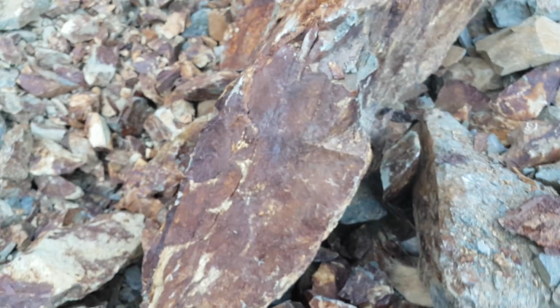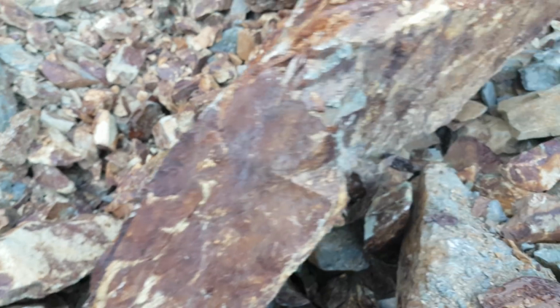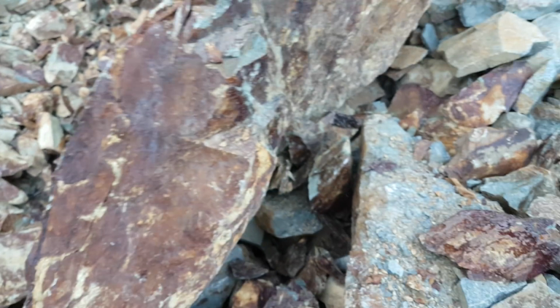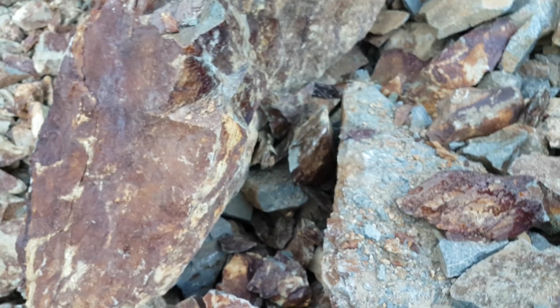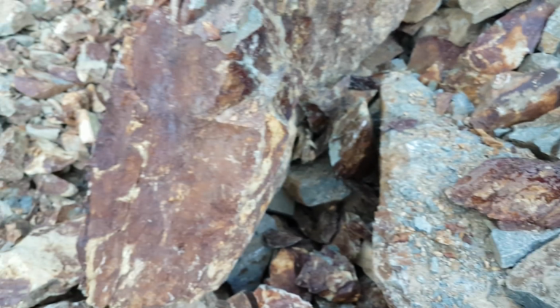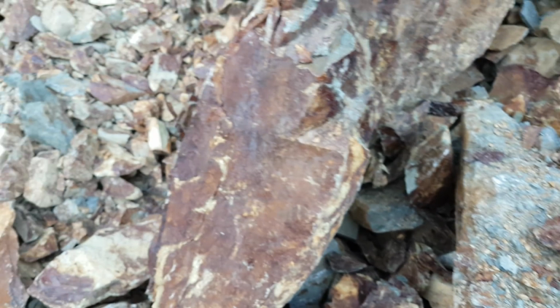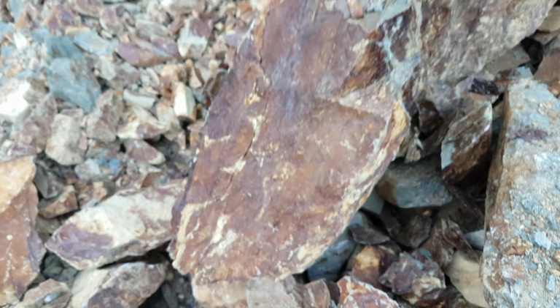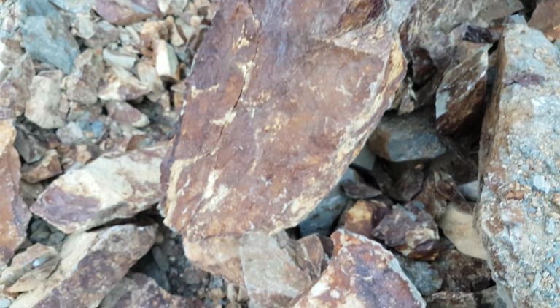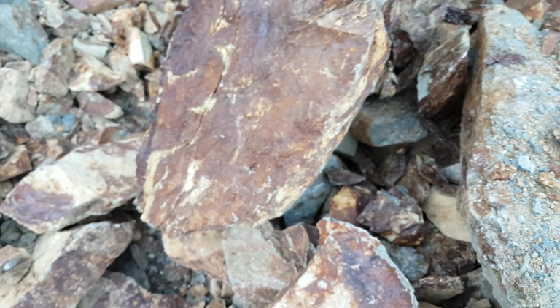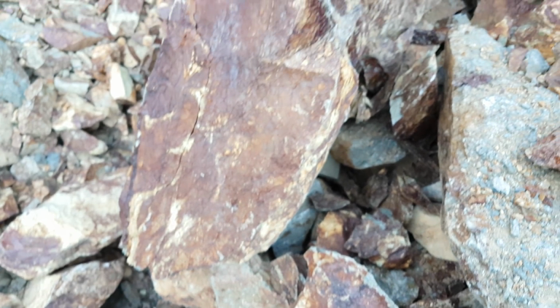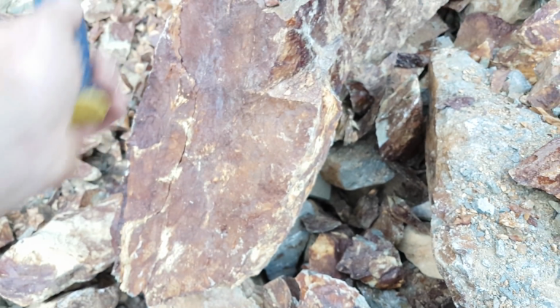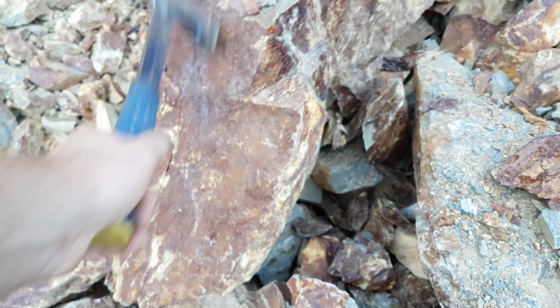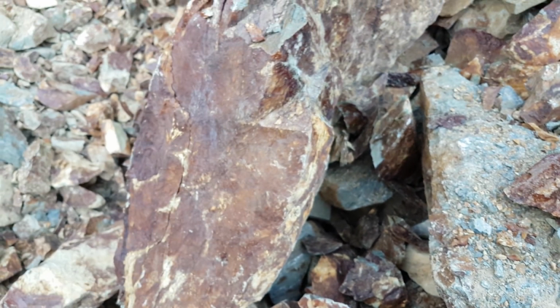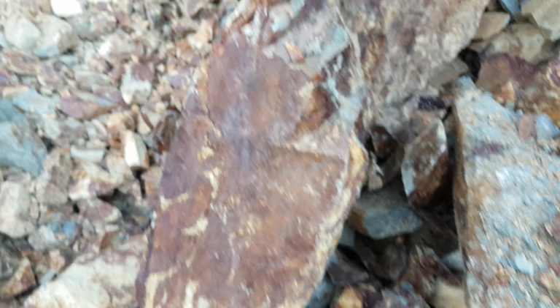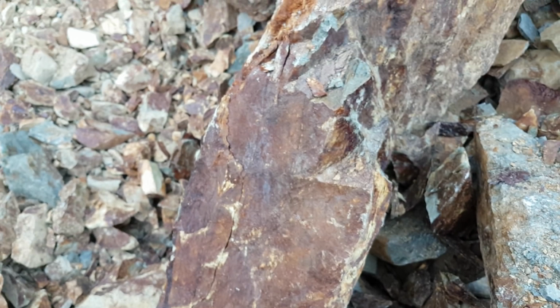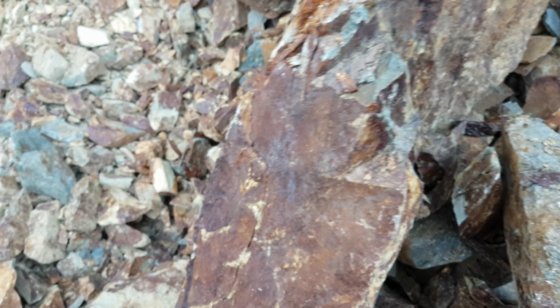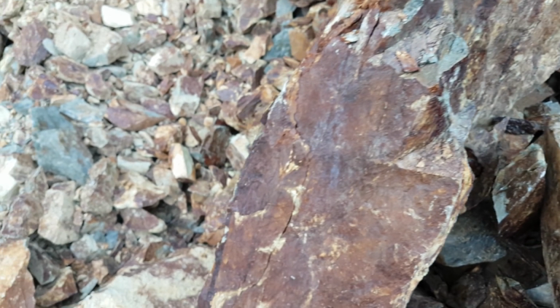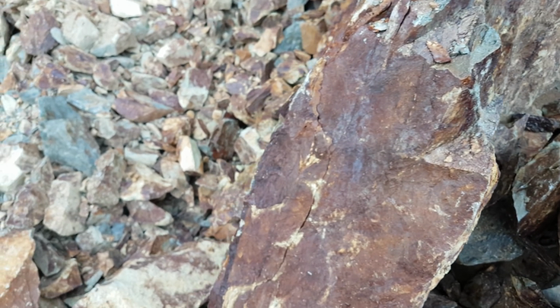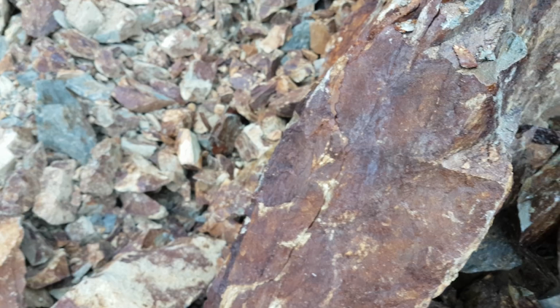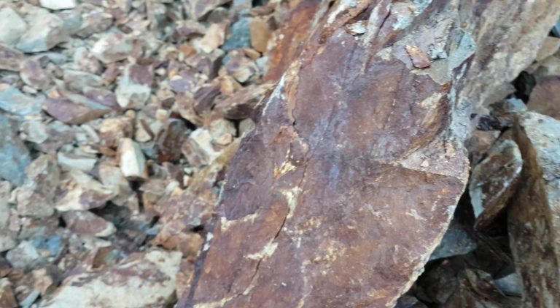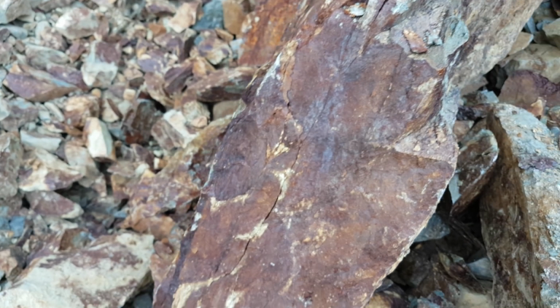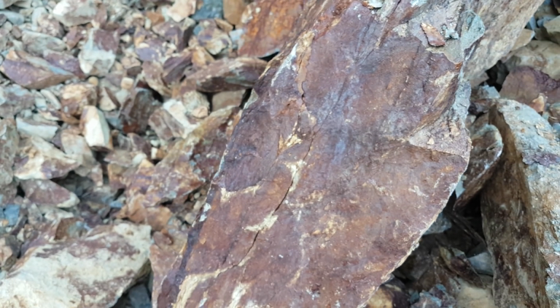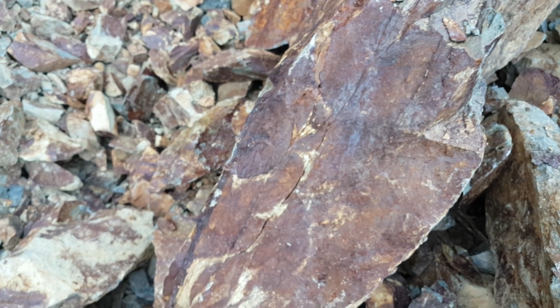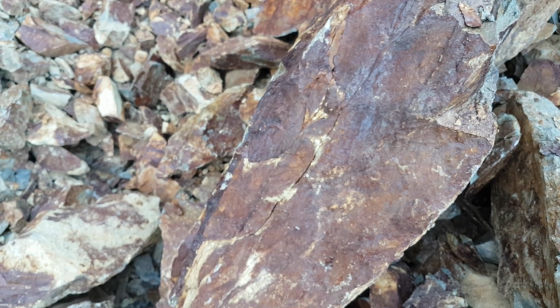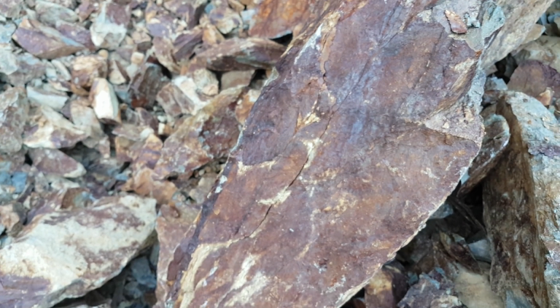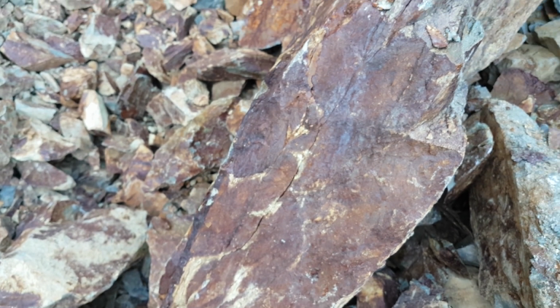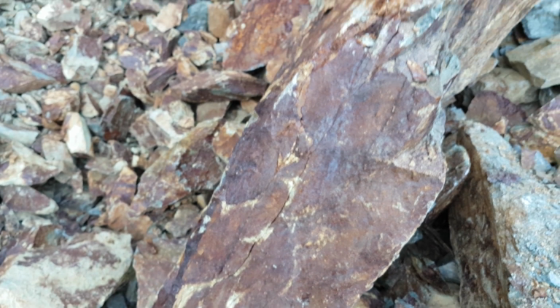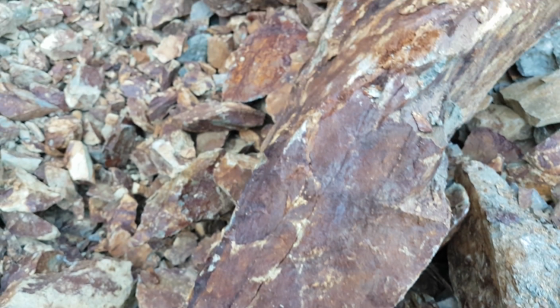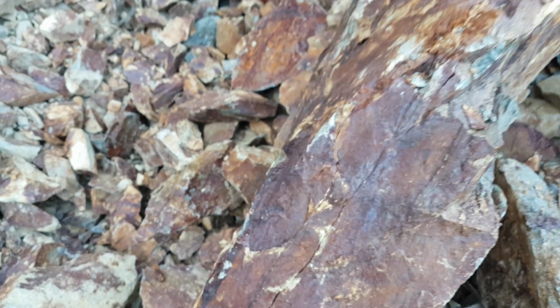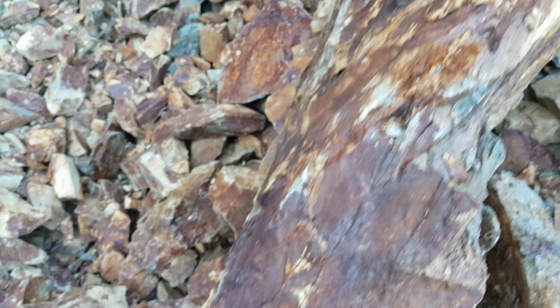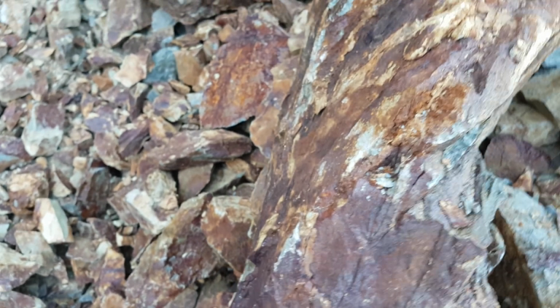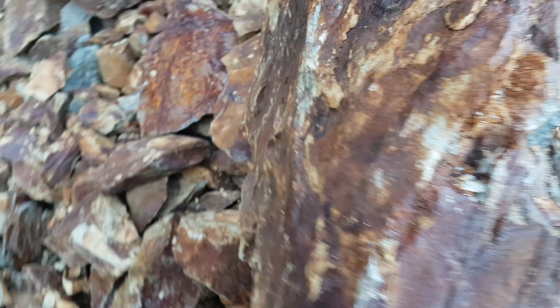When the assays come back, I'll put what comes back for all the main metals in the description so everyone can see.